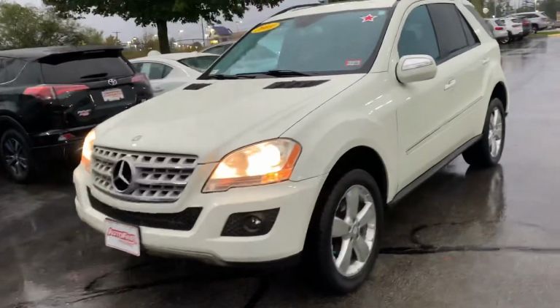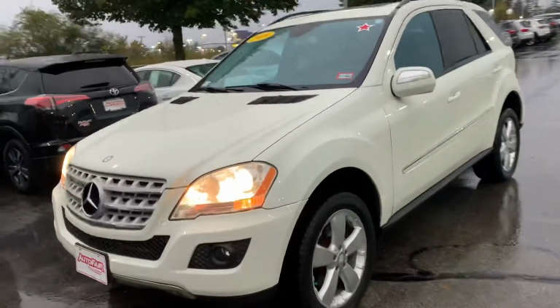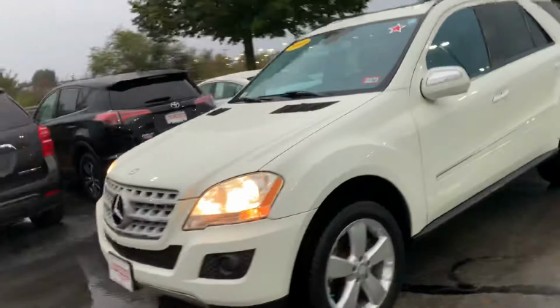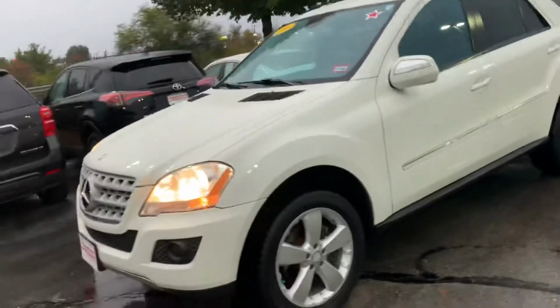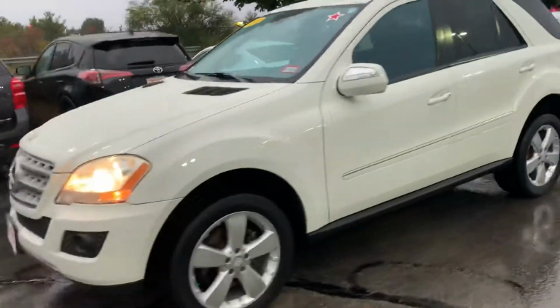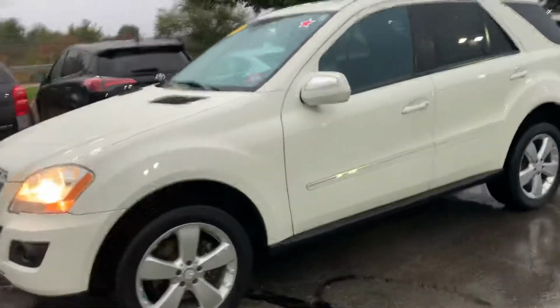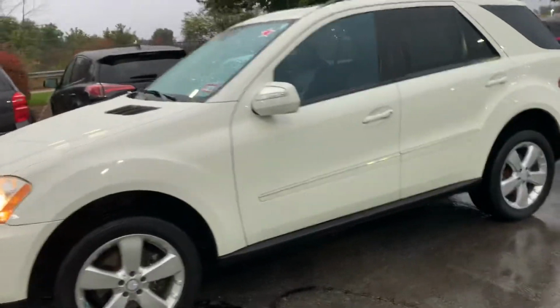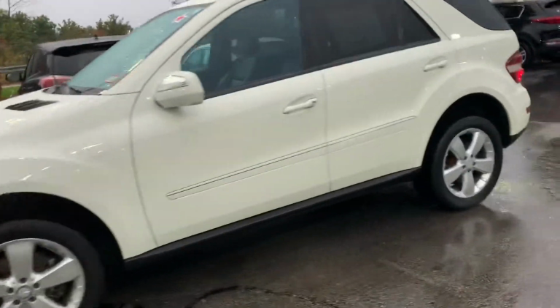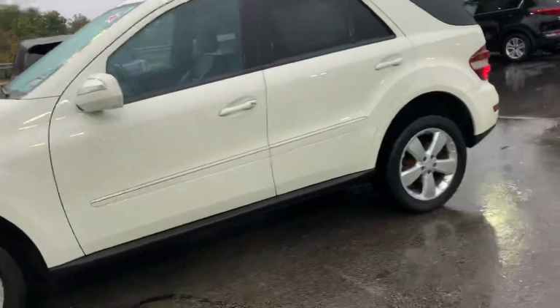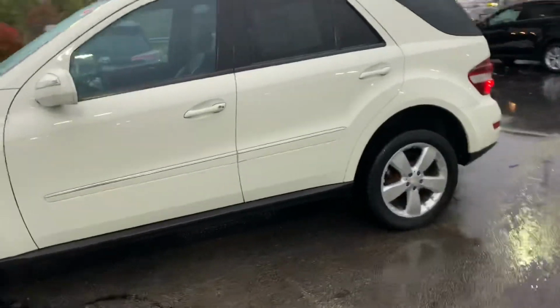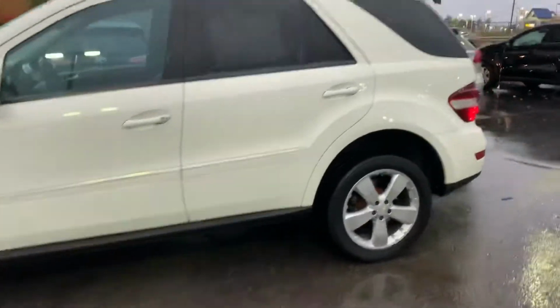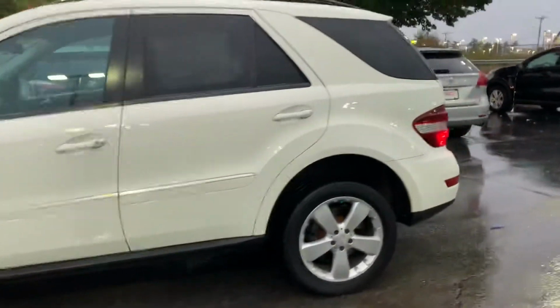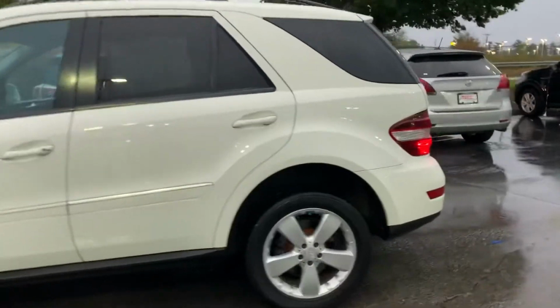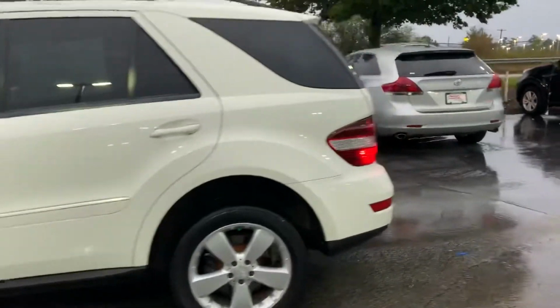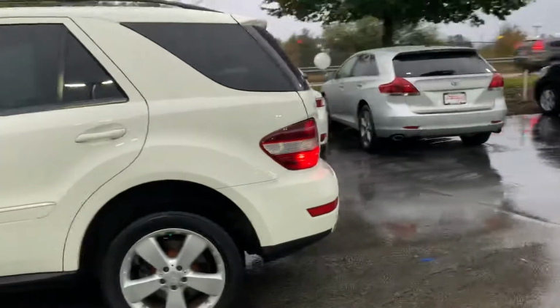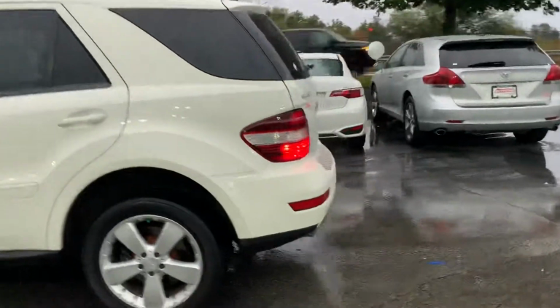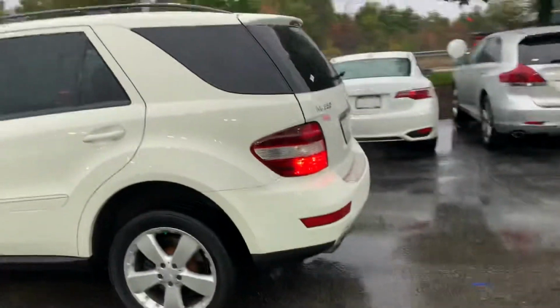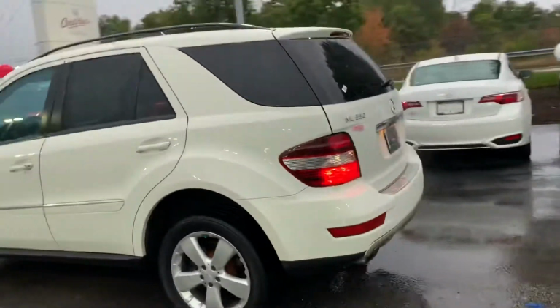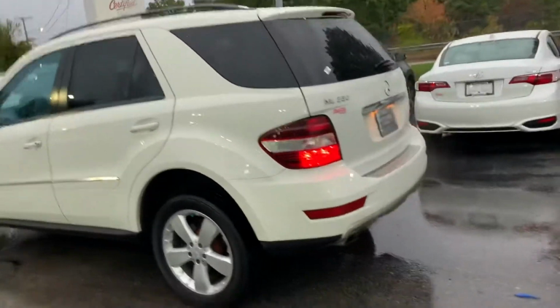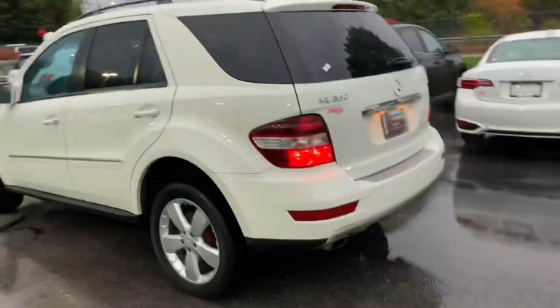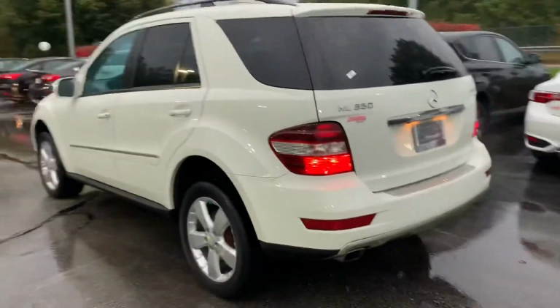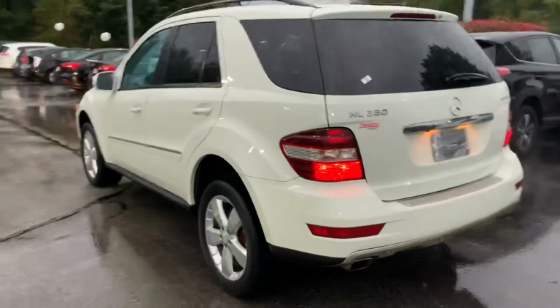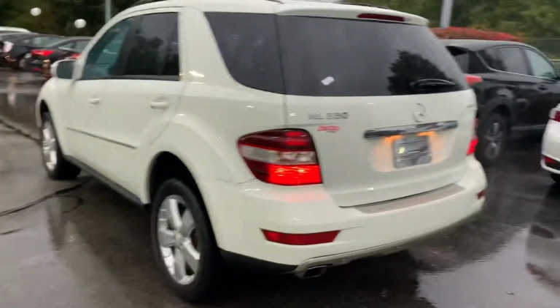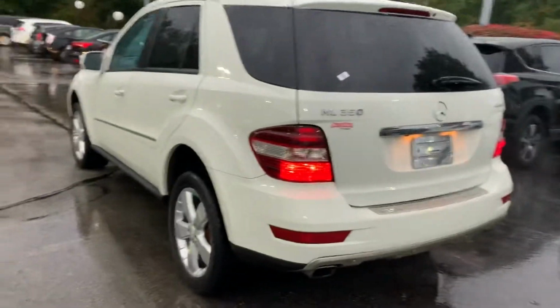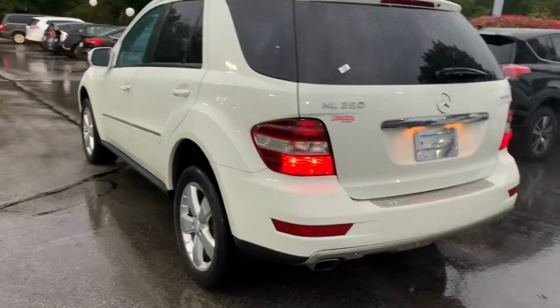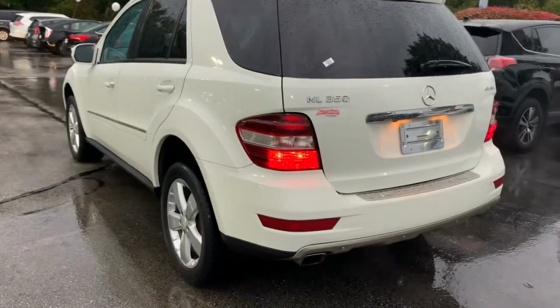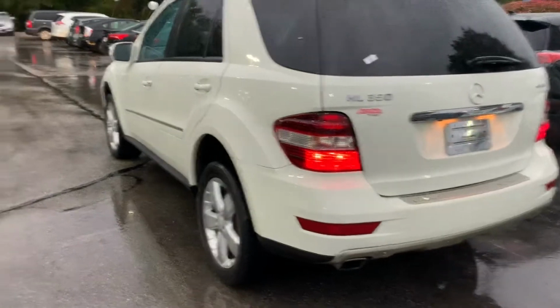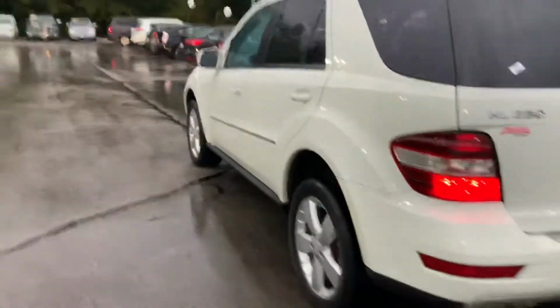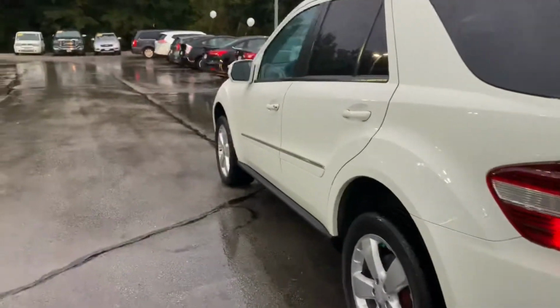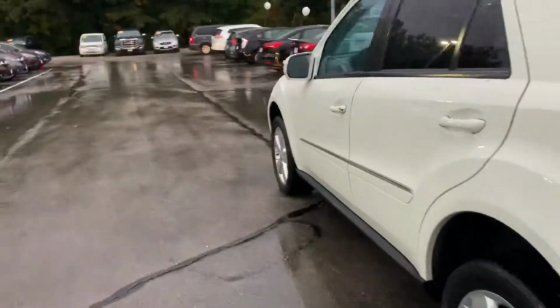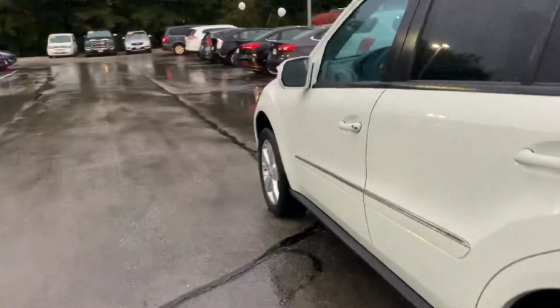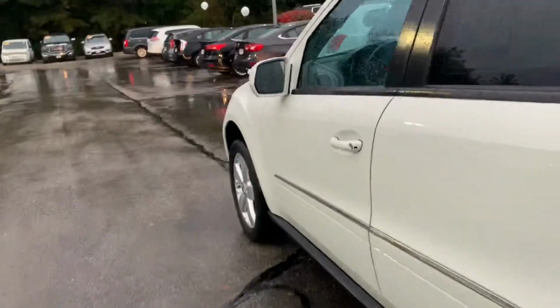As you can see, this vehicle is designed with class and sophistication in mind. The design philosophy carries throughout the entire vehicle, front to back as well as inside, which I'll walk you into right now.